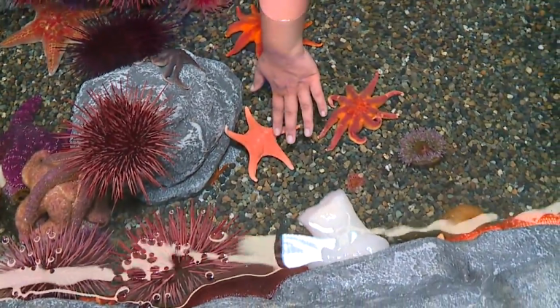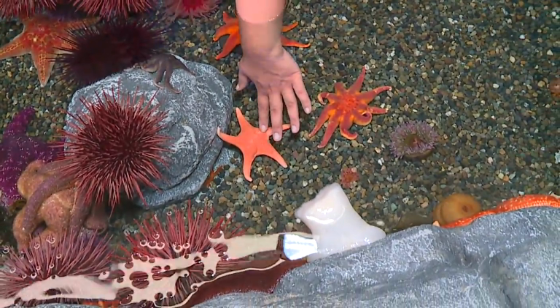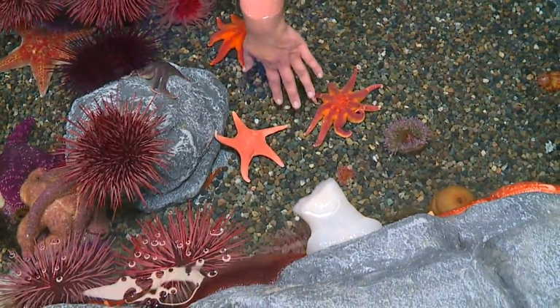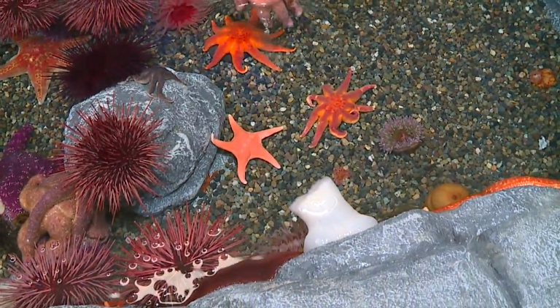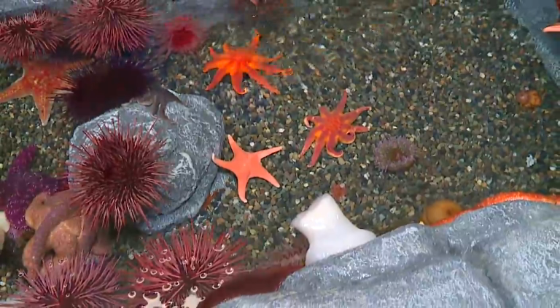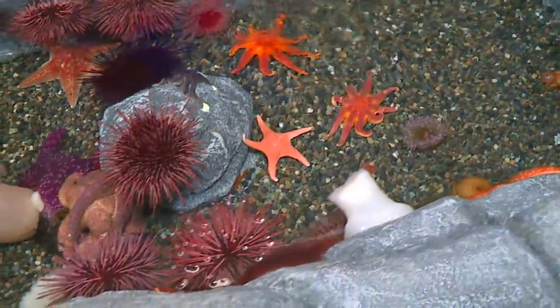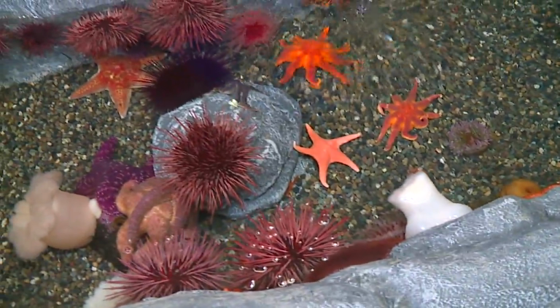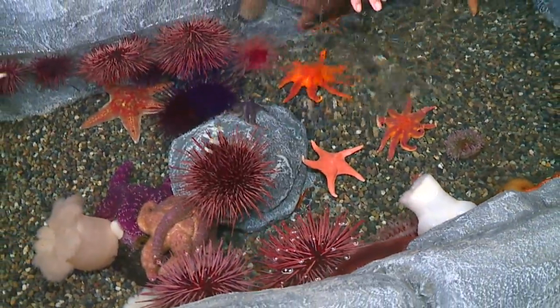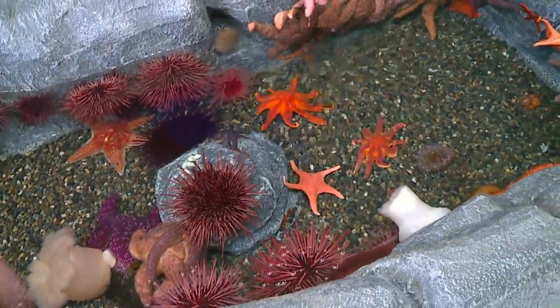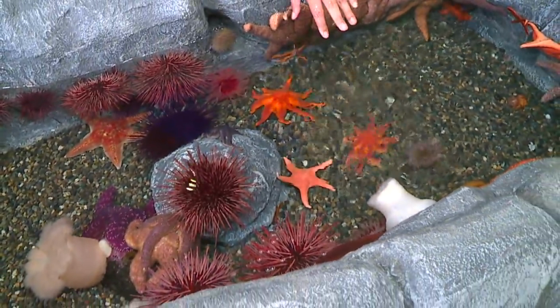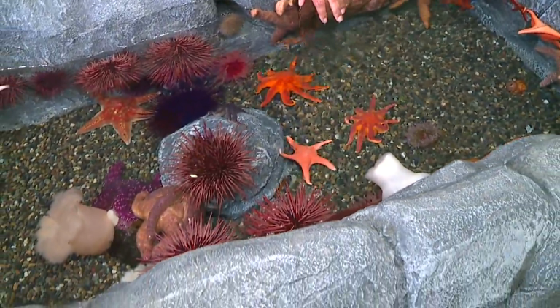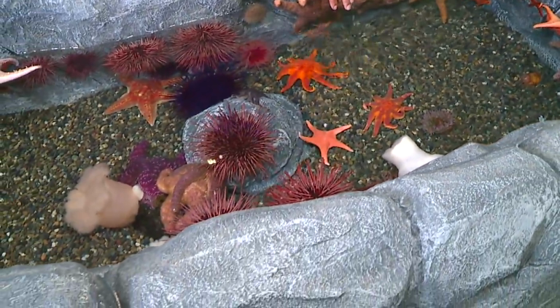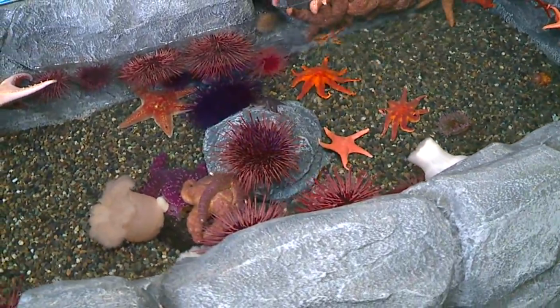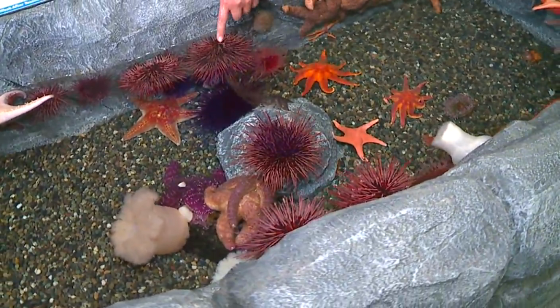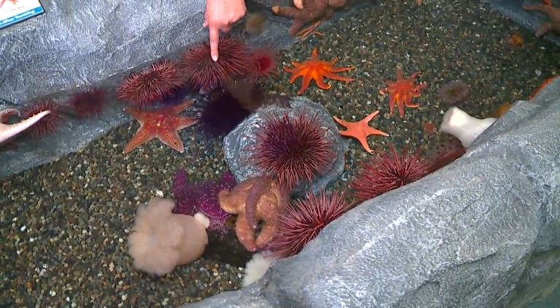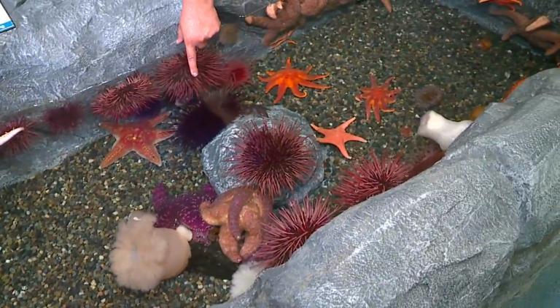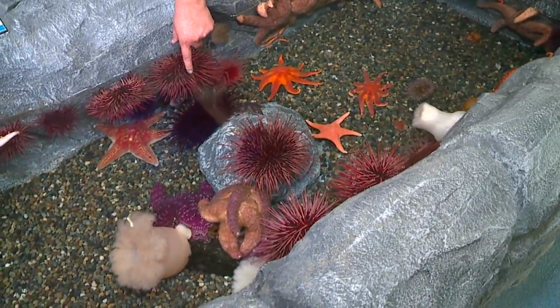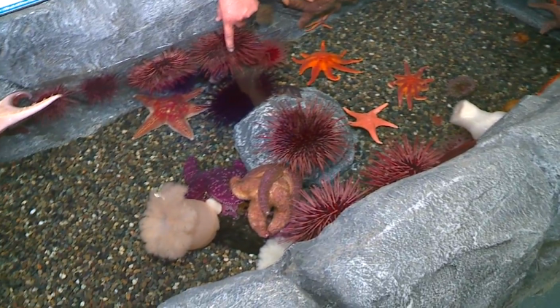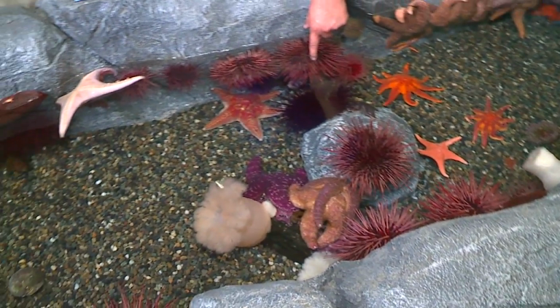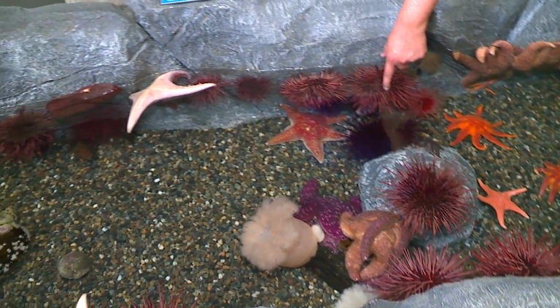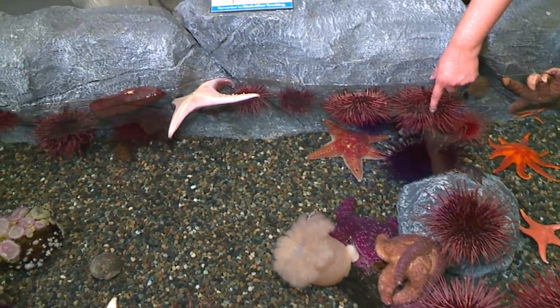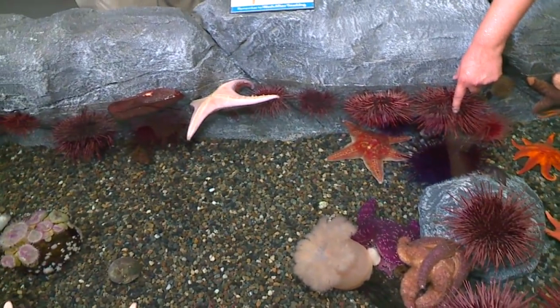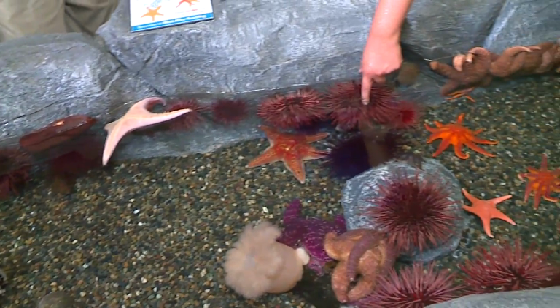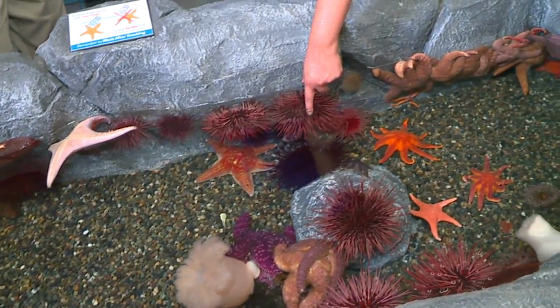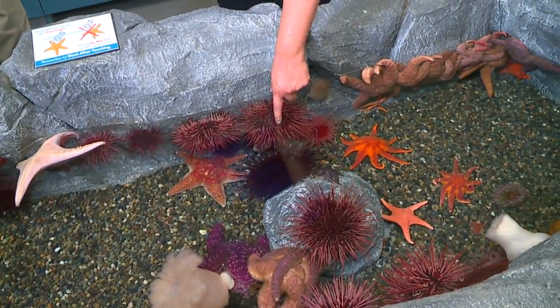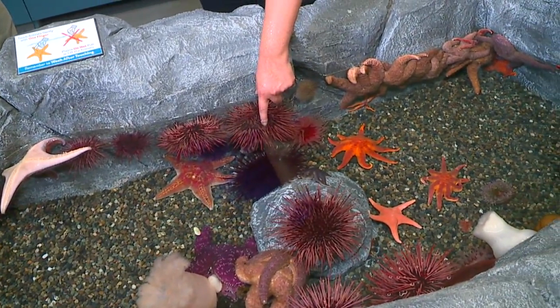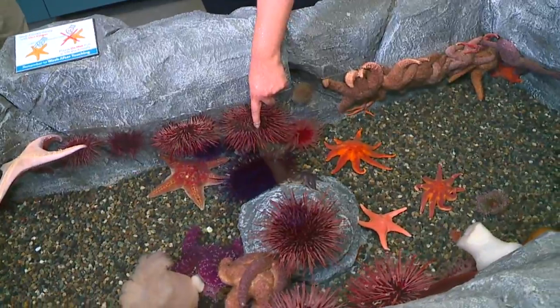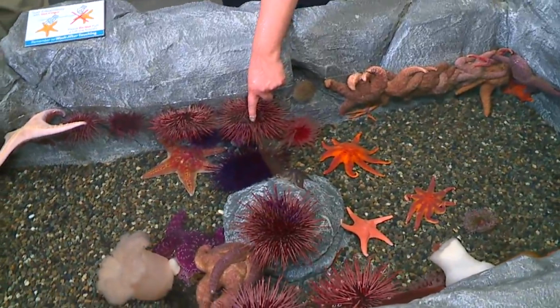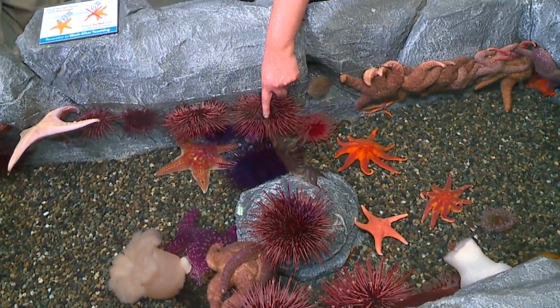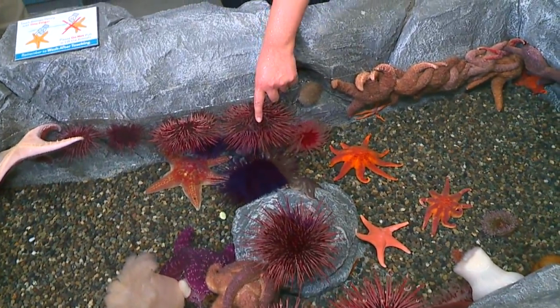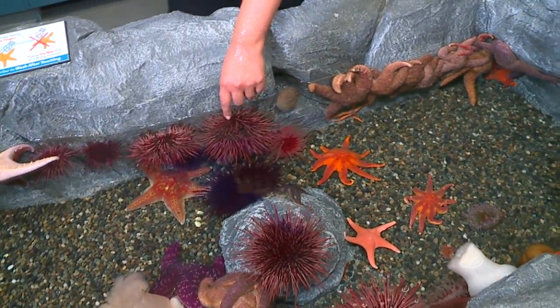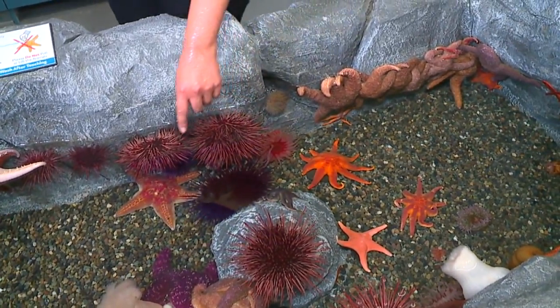What kind of starfish is that? We do have a bunch of different sea stars in here — we have ochre stars, we have leather stars, all kinds of different species. Which one is your favorite to touch? I like to touch them all, quite frankly. They're all pretty unique.